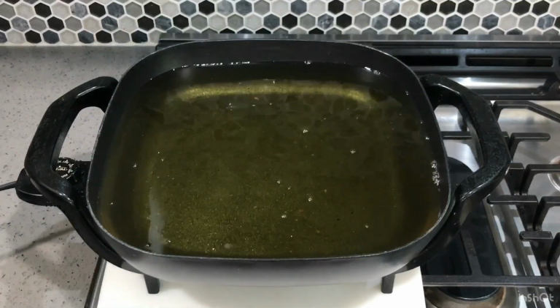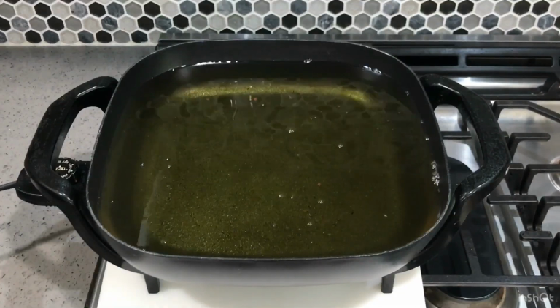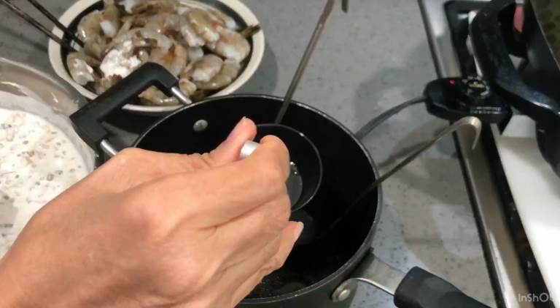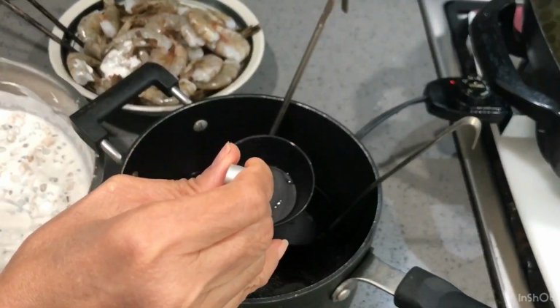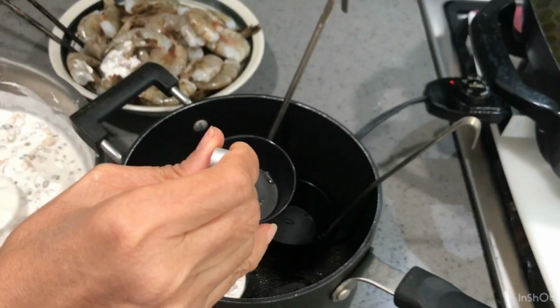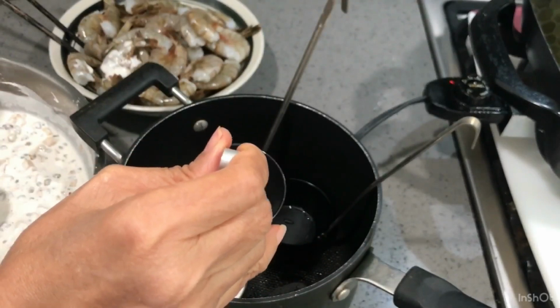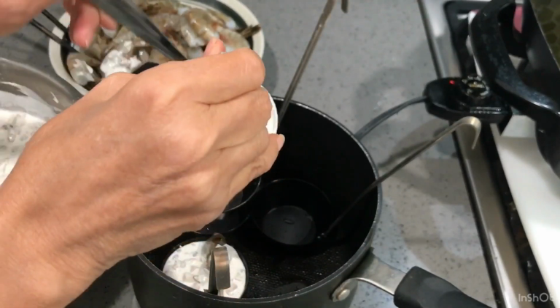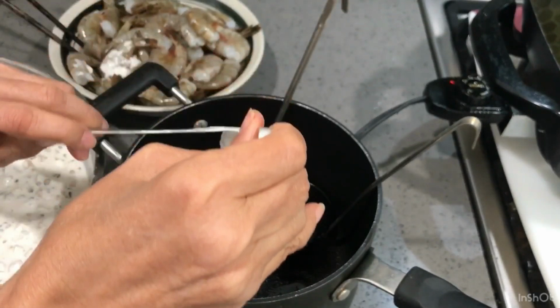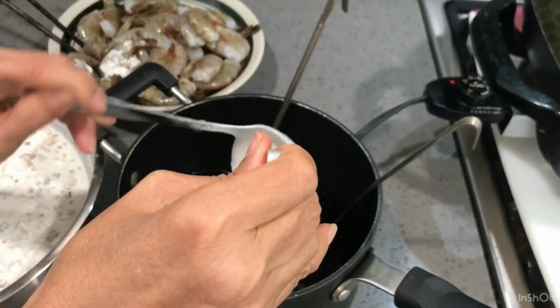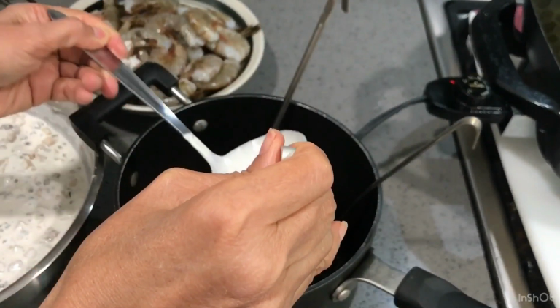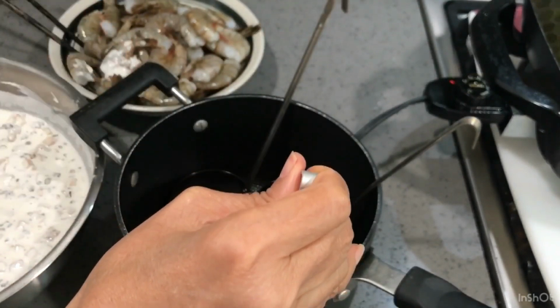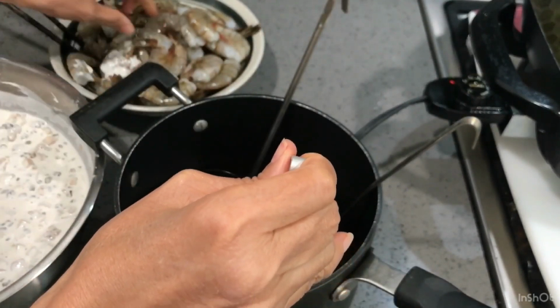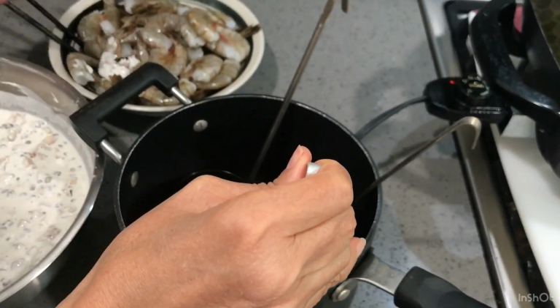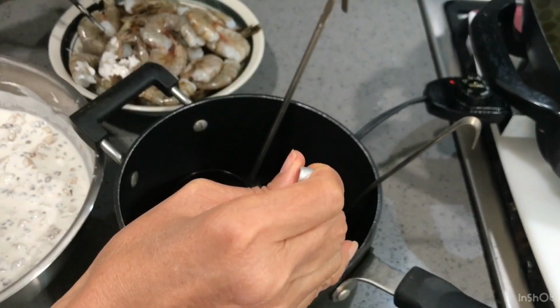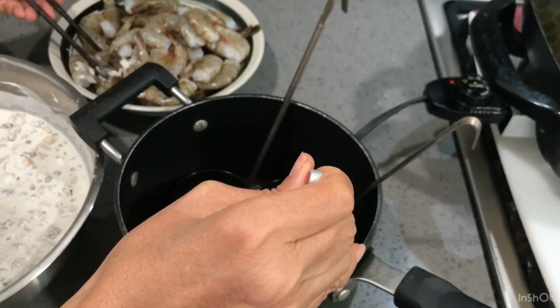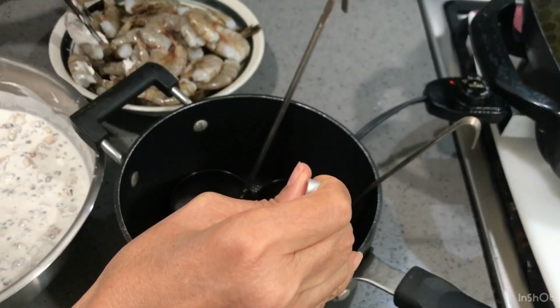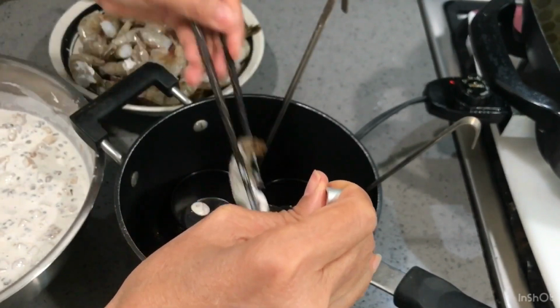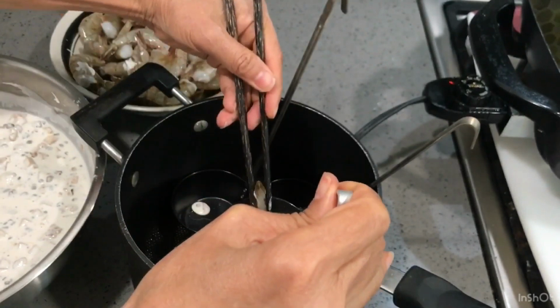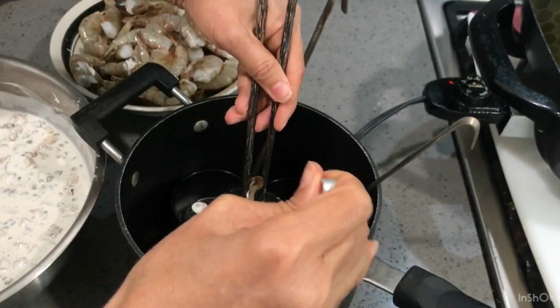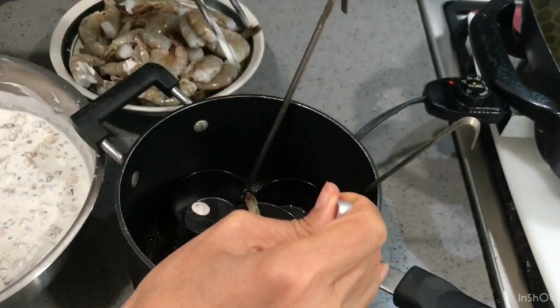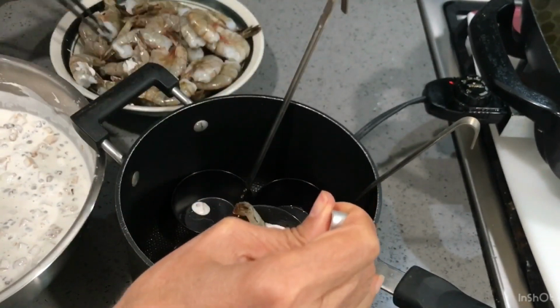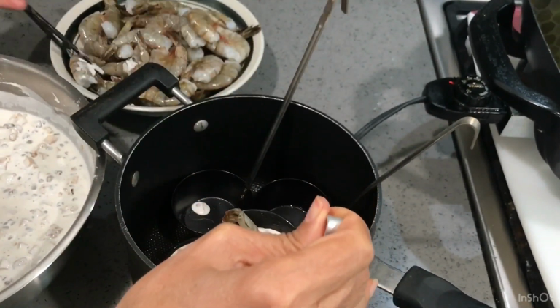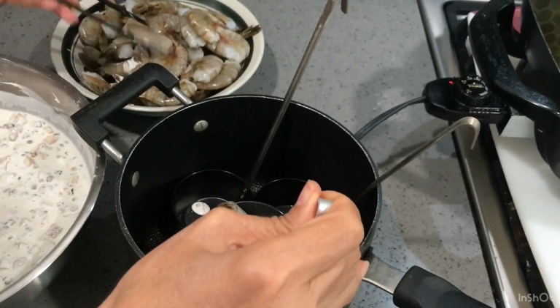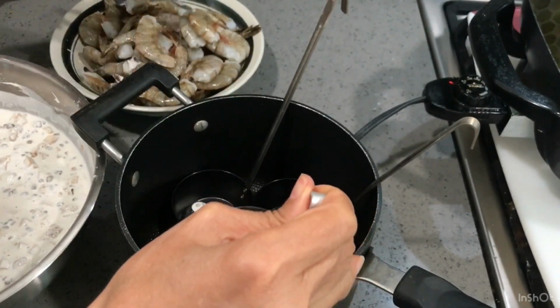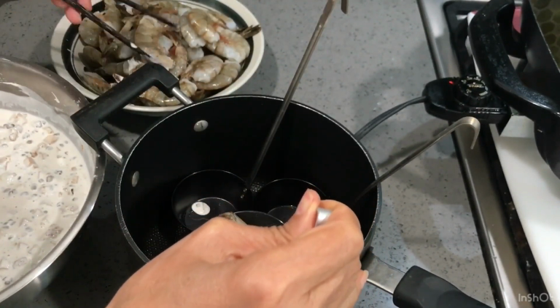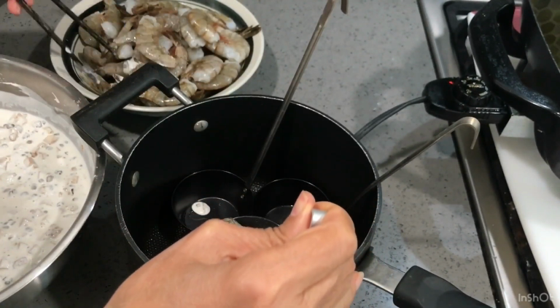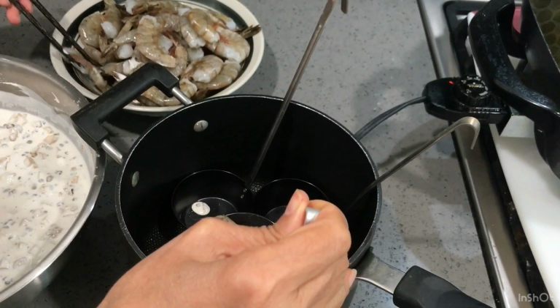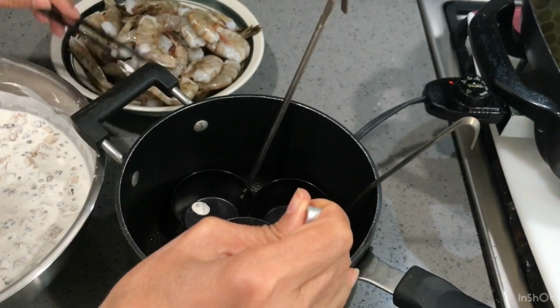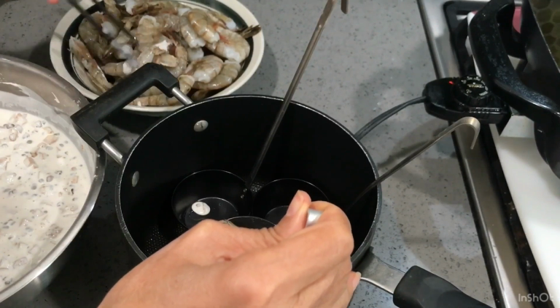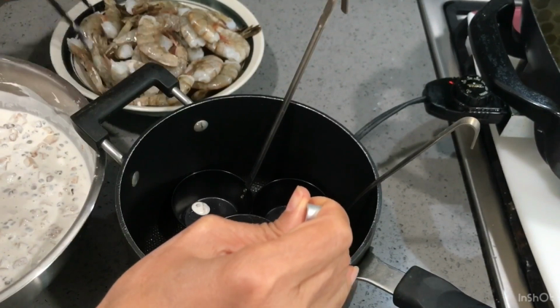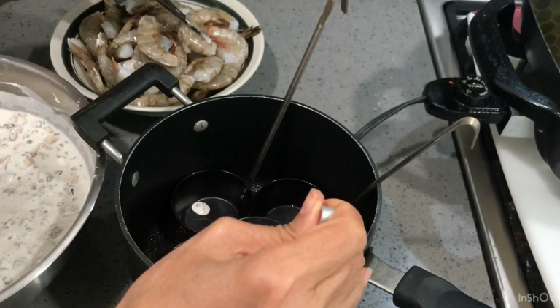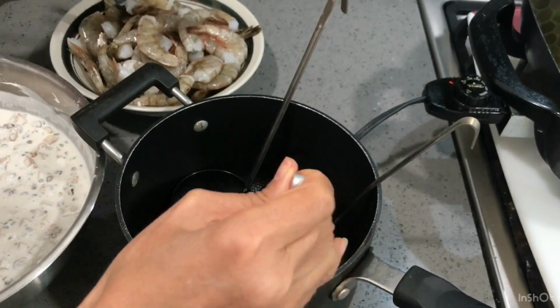Place some batter into the ladle. Place two shrimp into the ladle like so, then add some more batter on top.